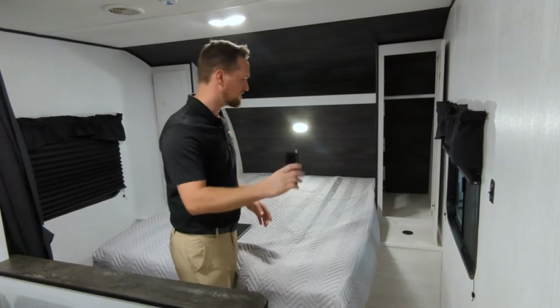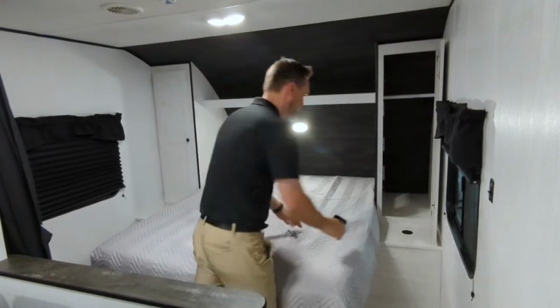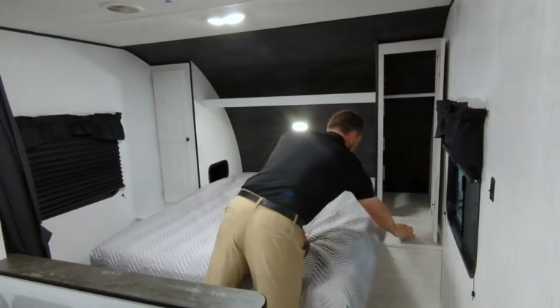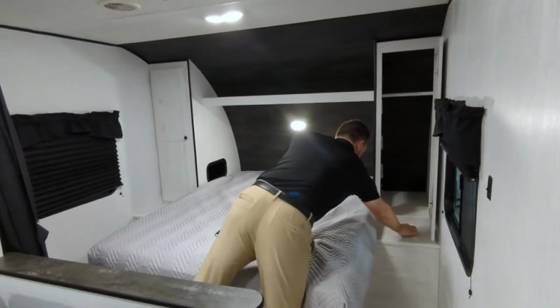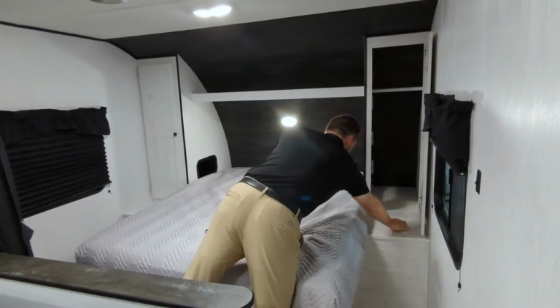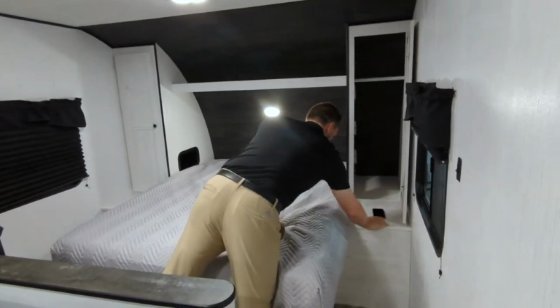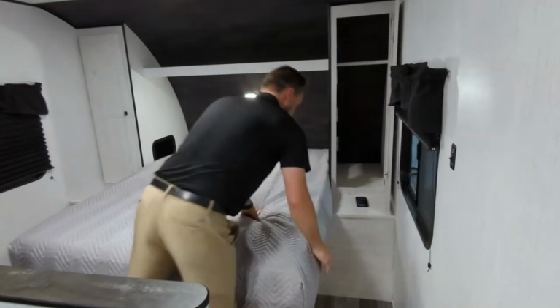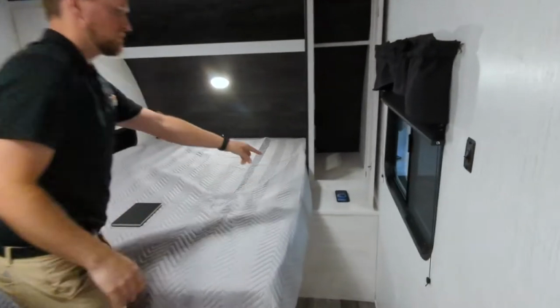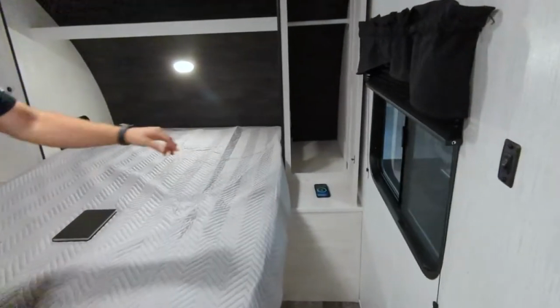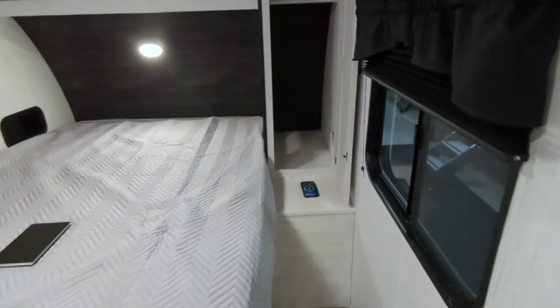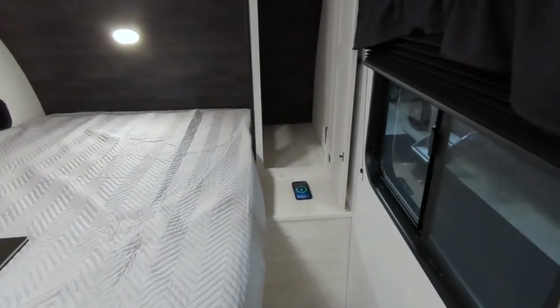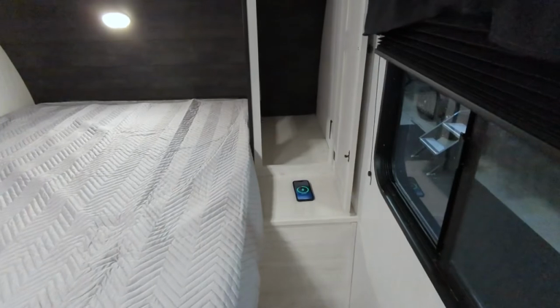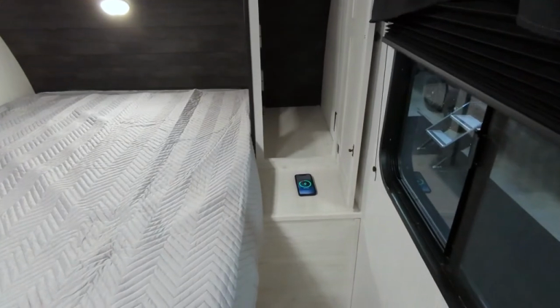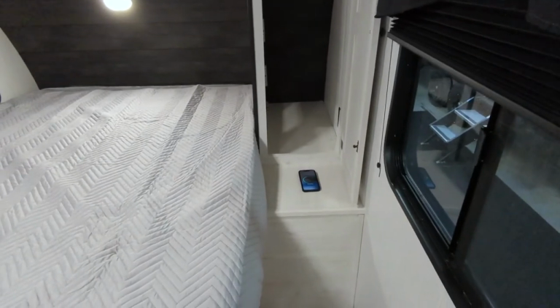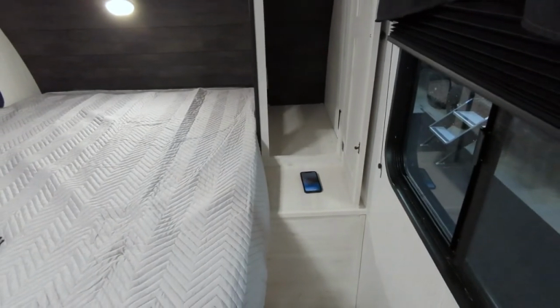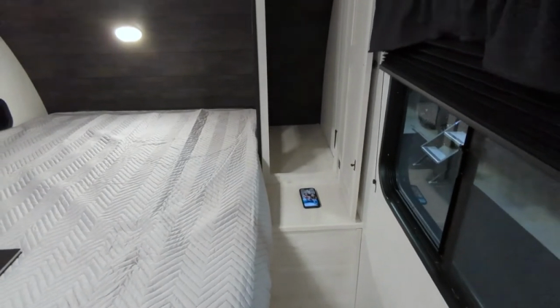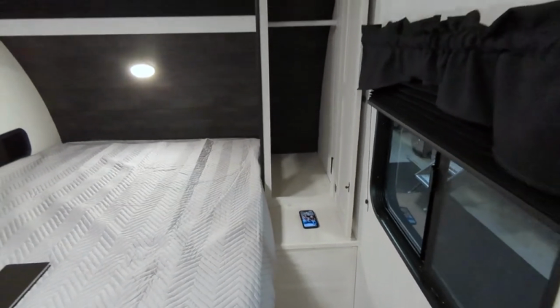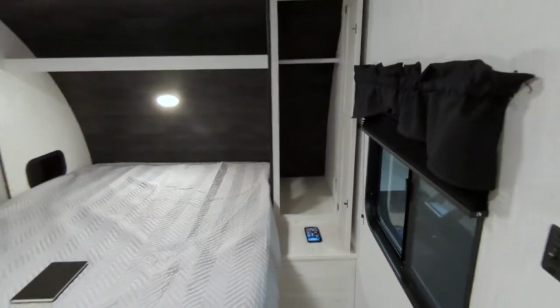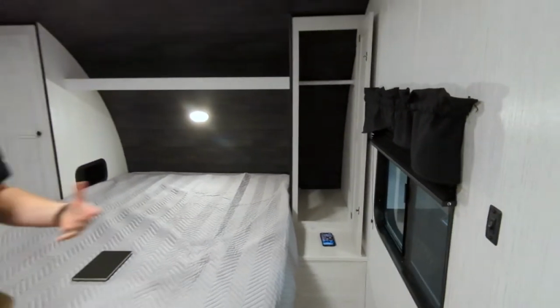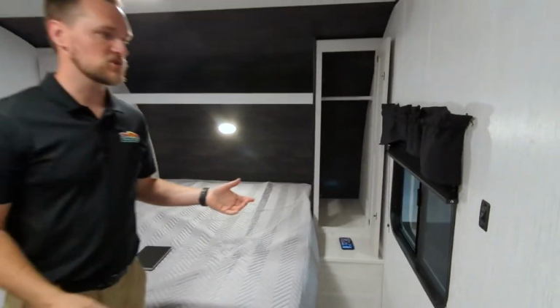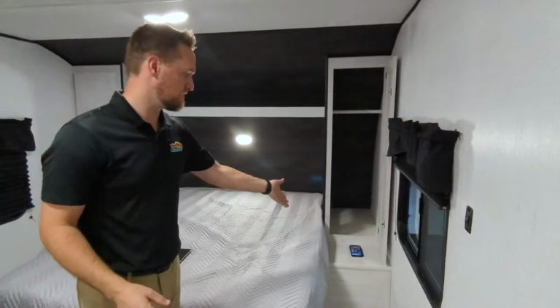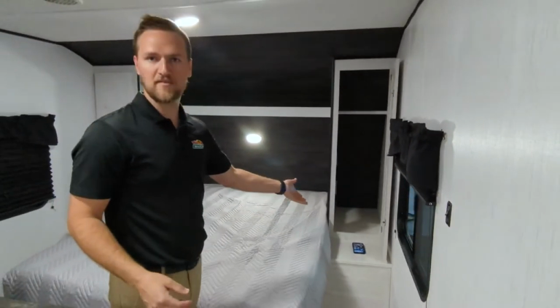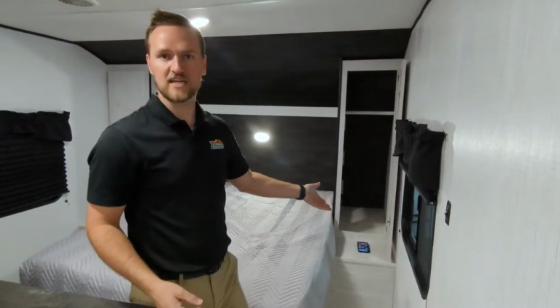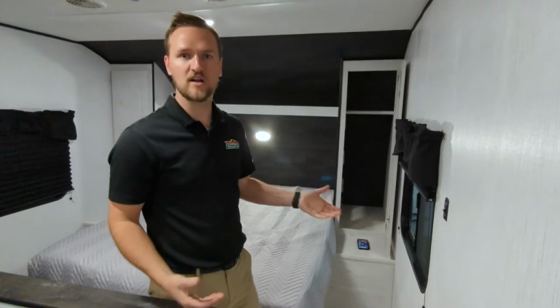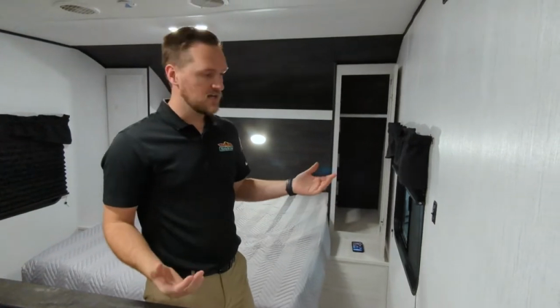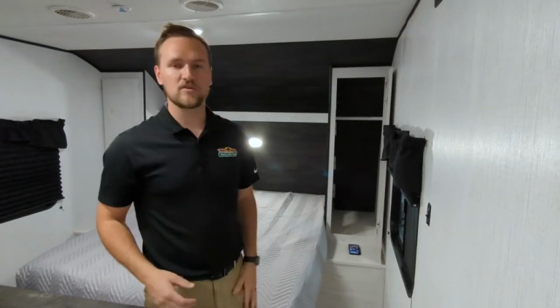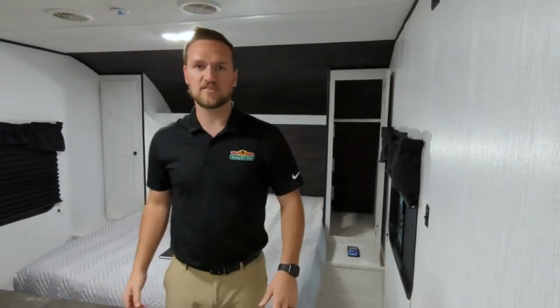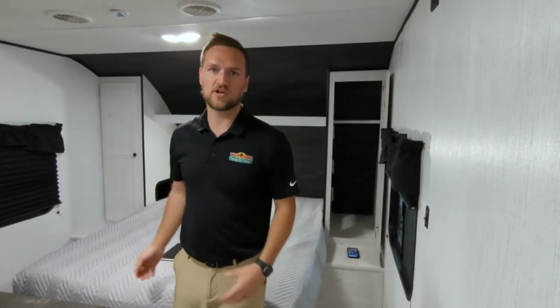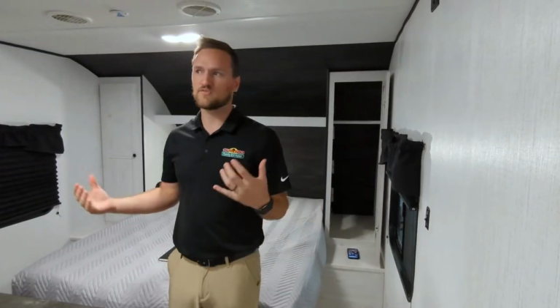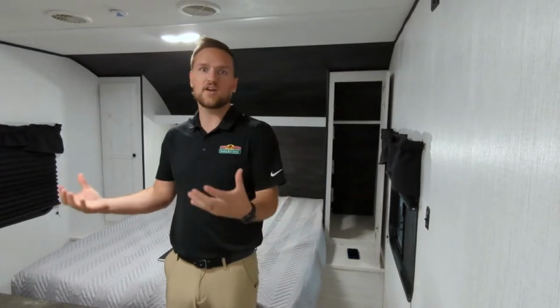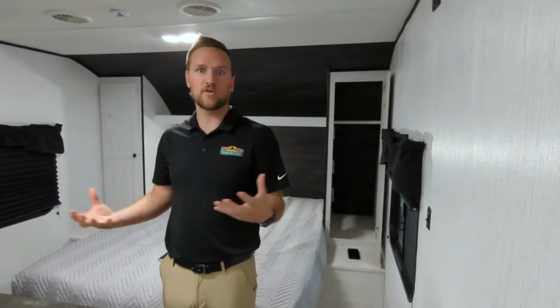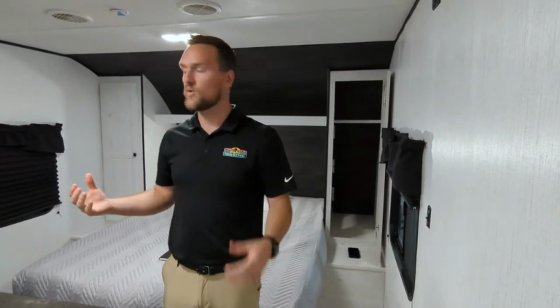Also, with your phone, there's a charging port on each side. So you don't need any cords or anything like that — it's easy access to charge it. My phone has a case on it and it's really, really nice to be able to charge without any cords in your way.